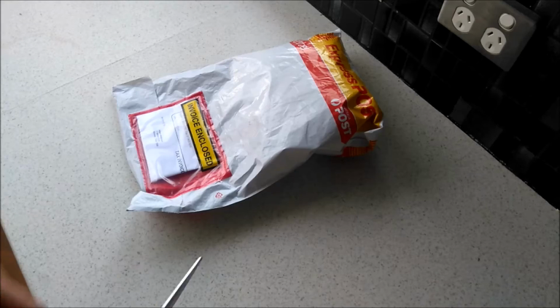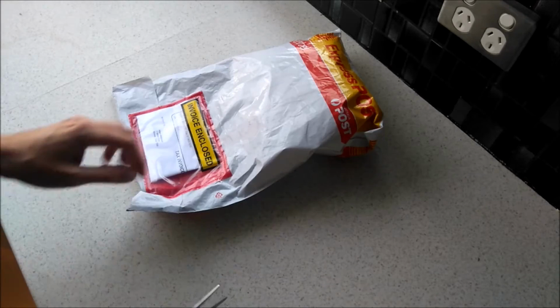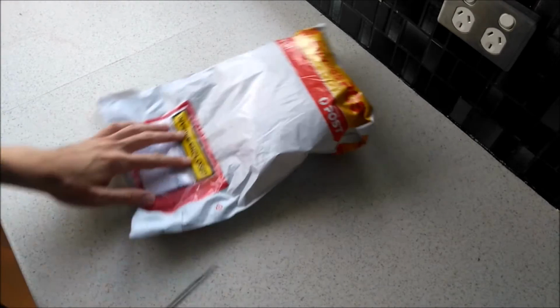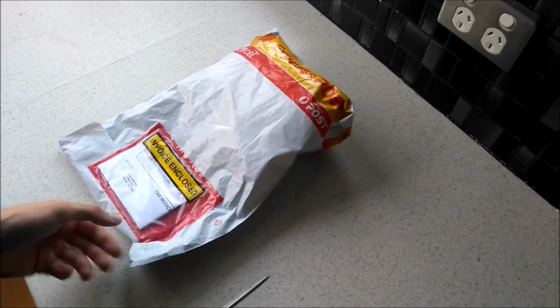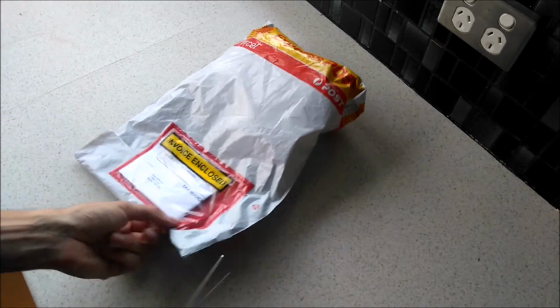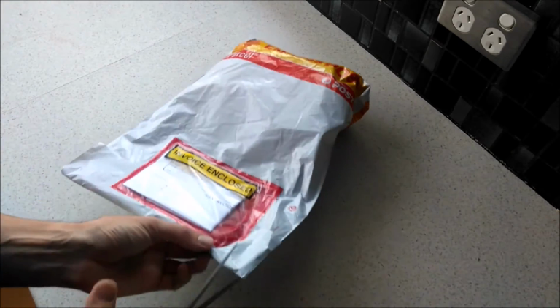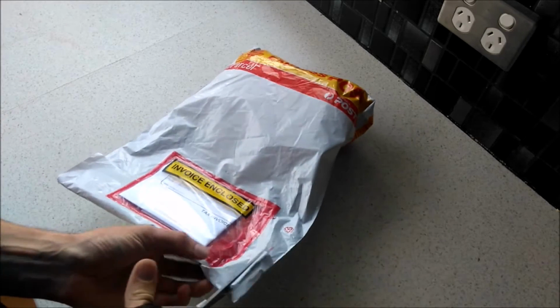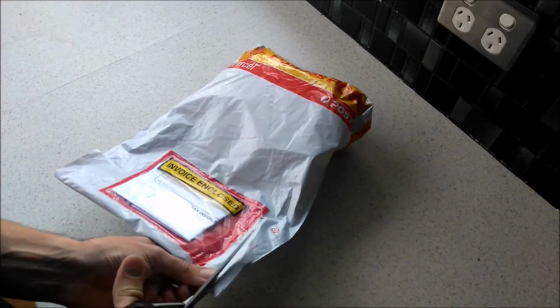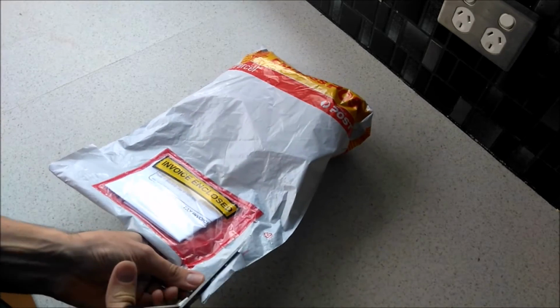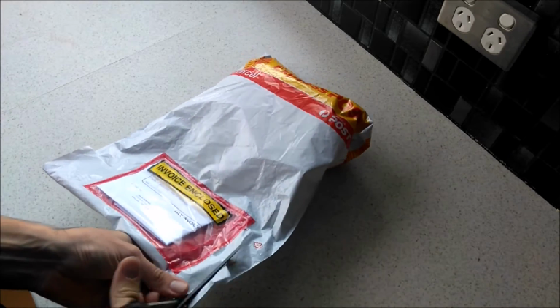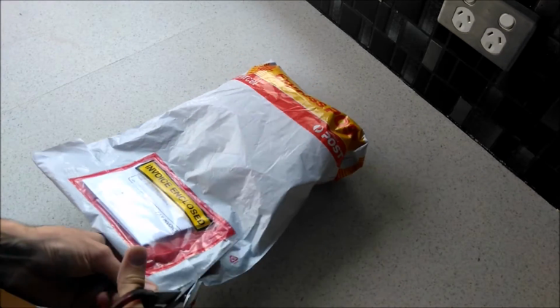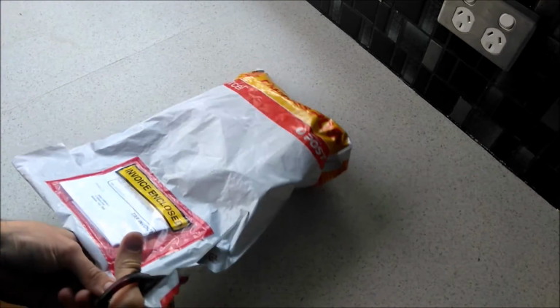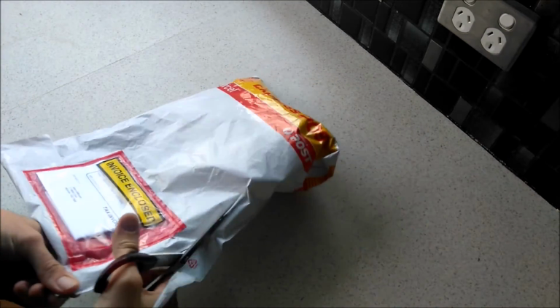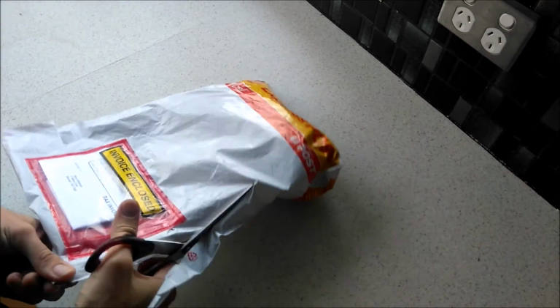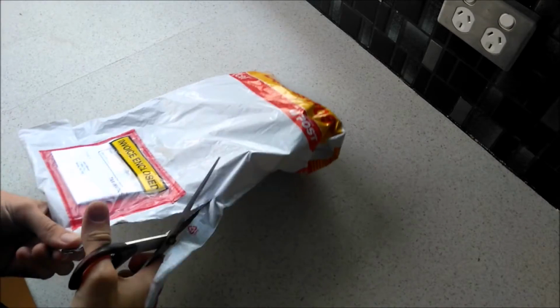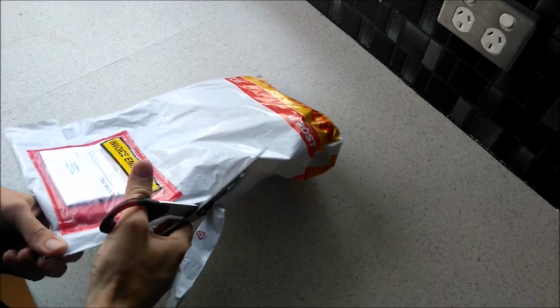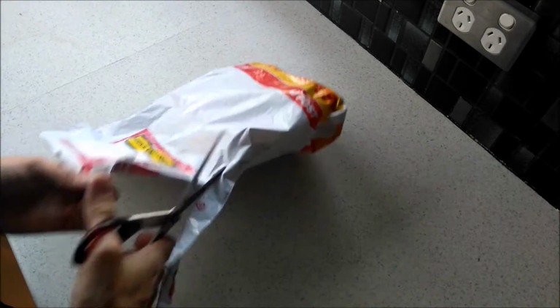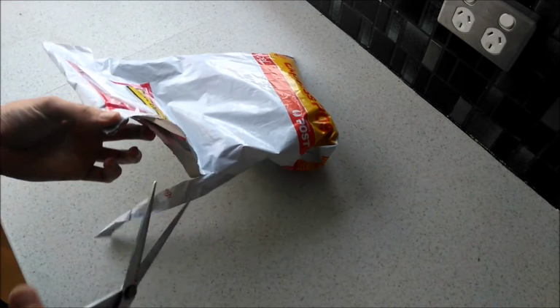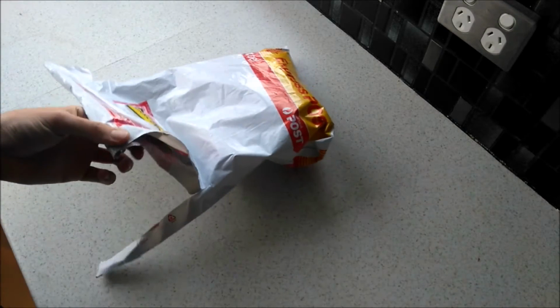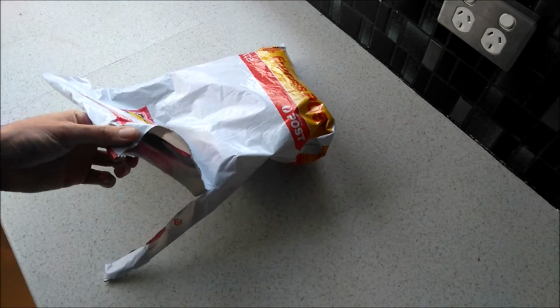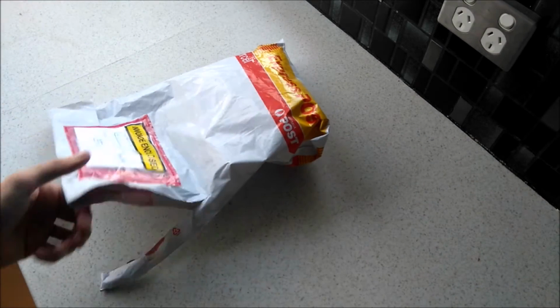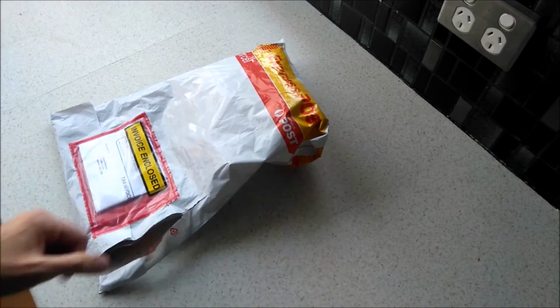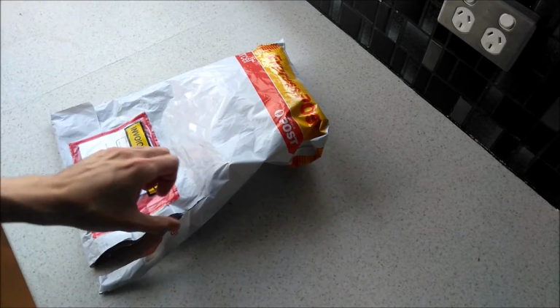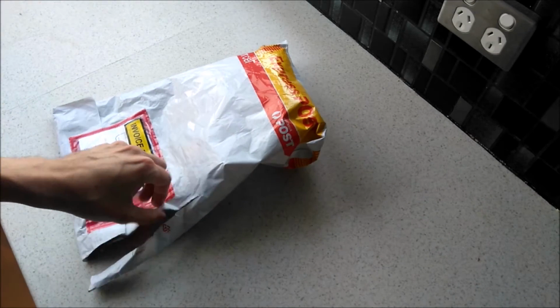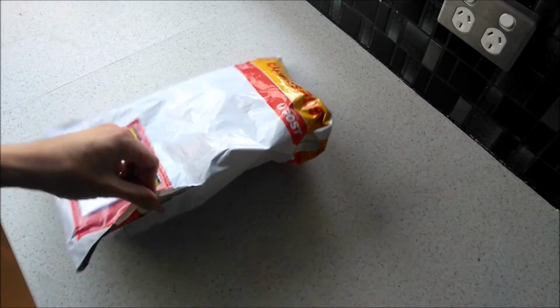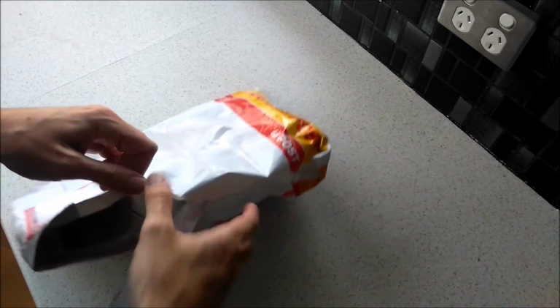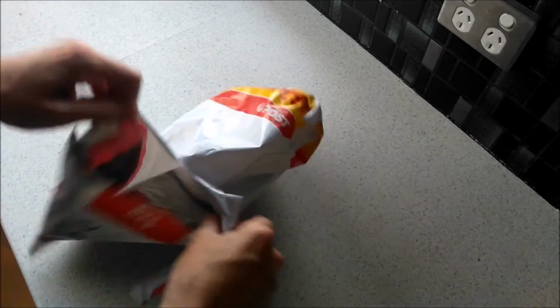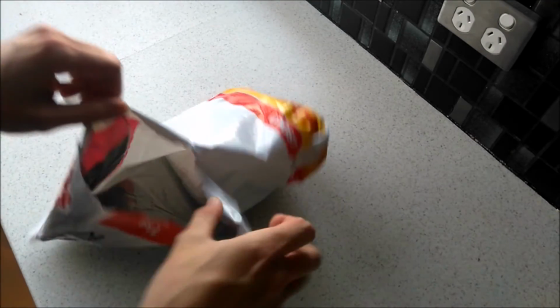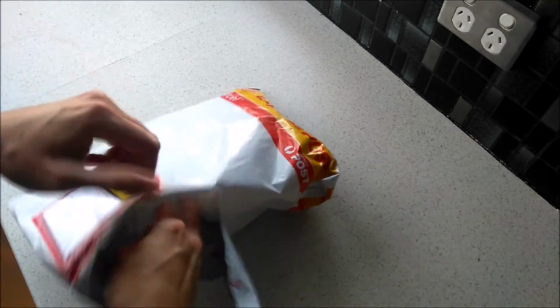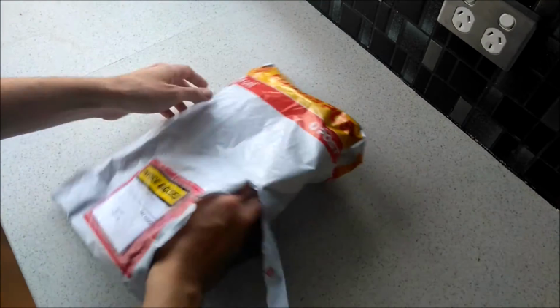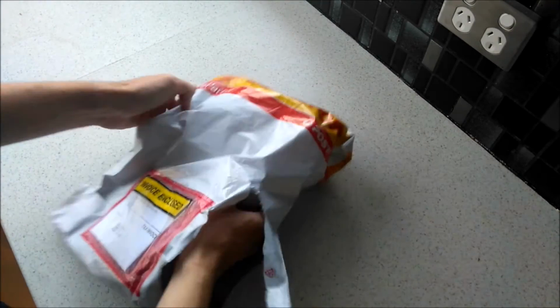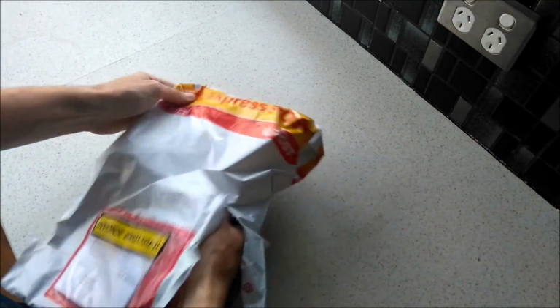It's mailbag time. I think when people say that, they imply they got stuff for free — but I didn't. I paid for this.